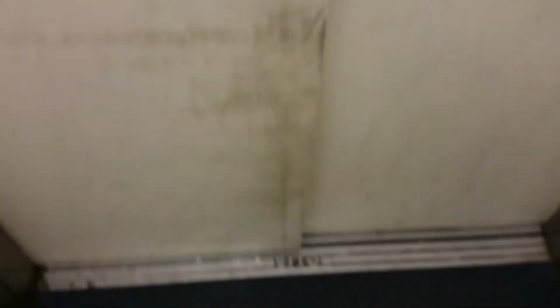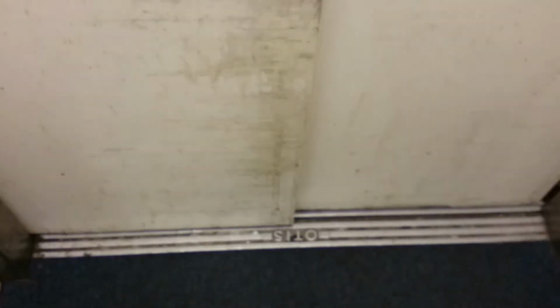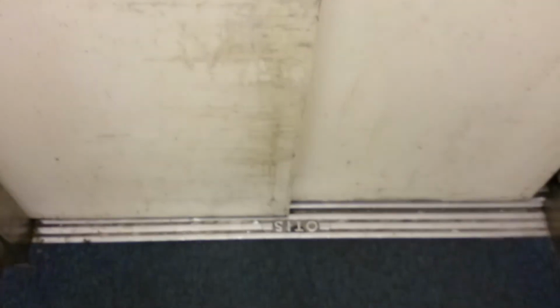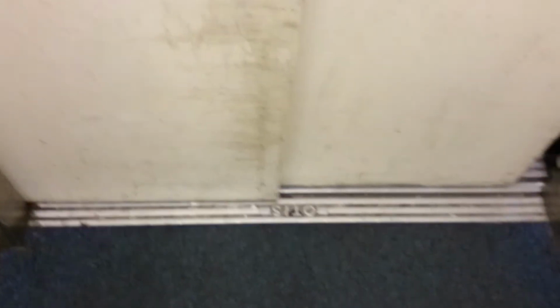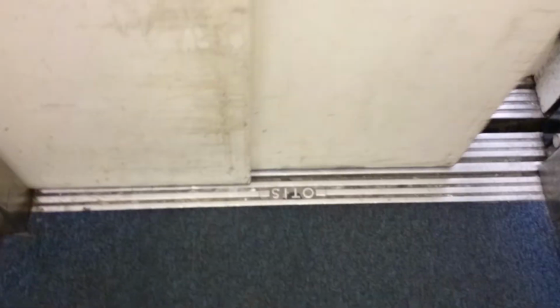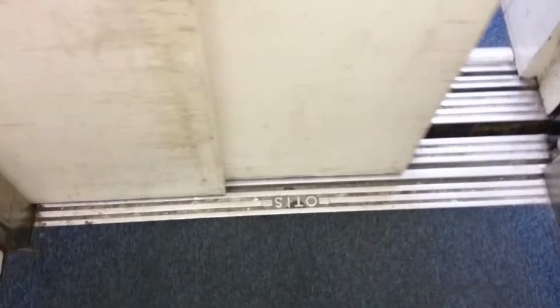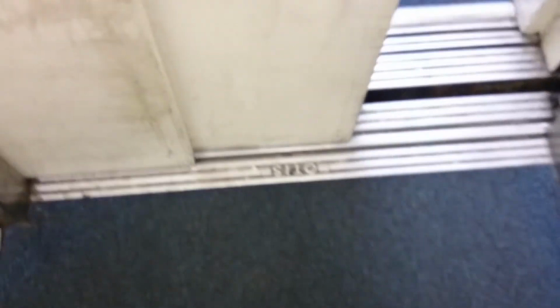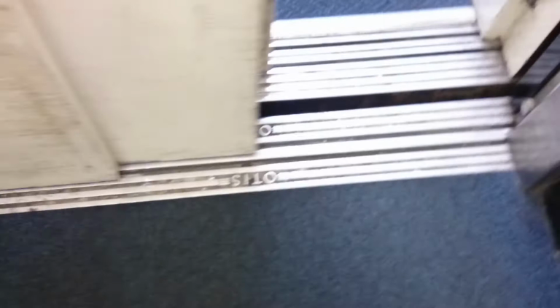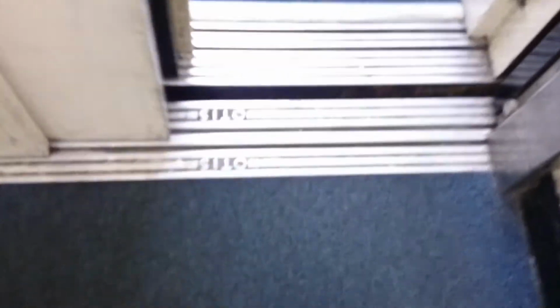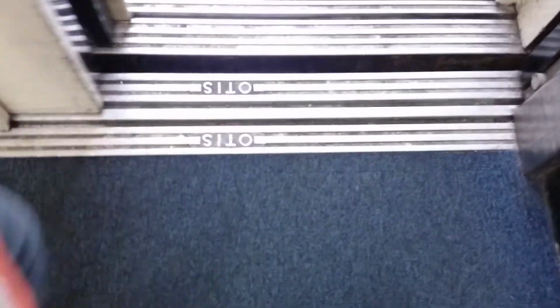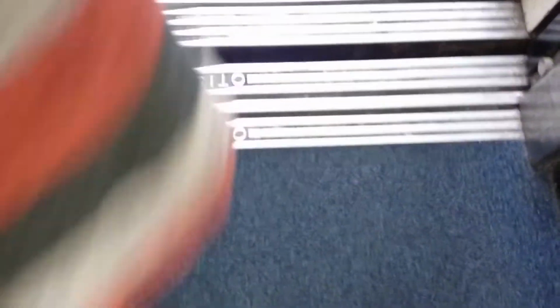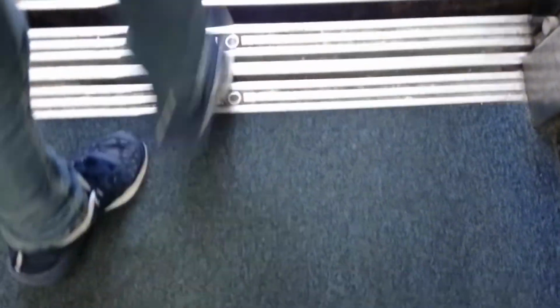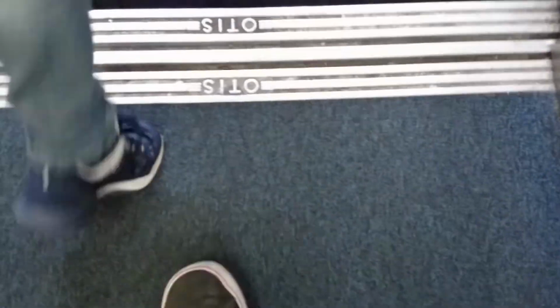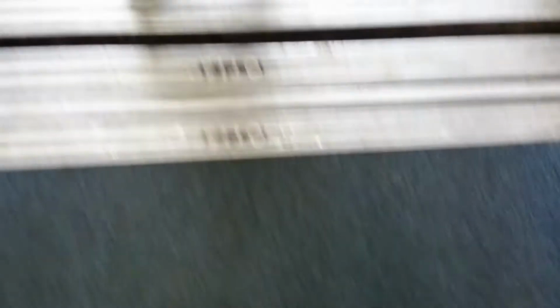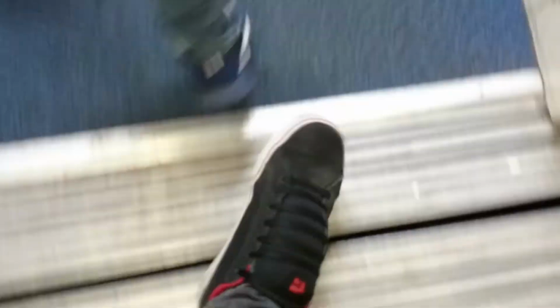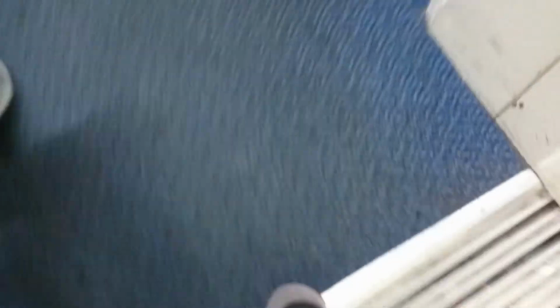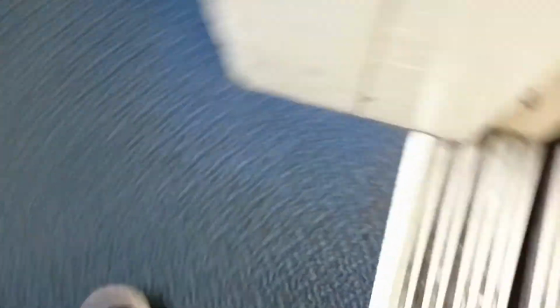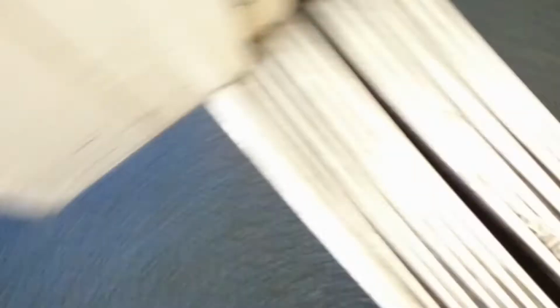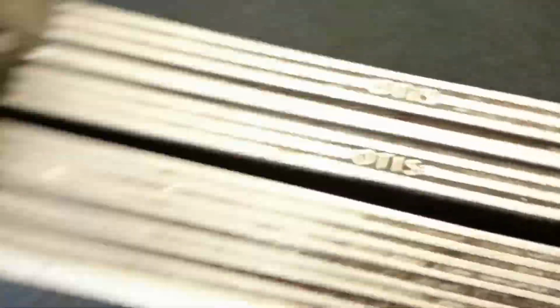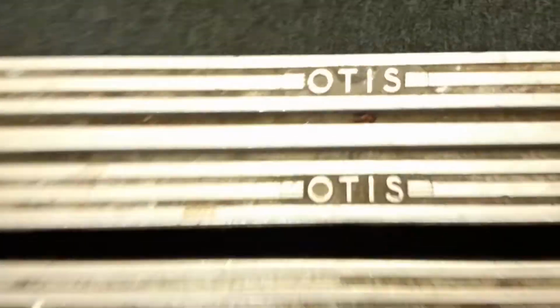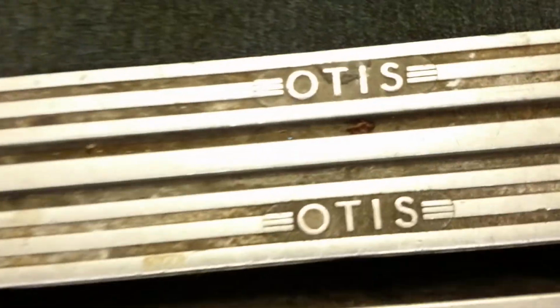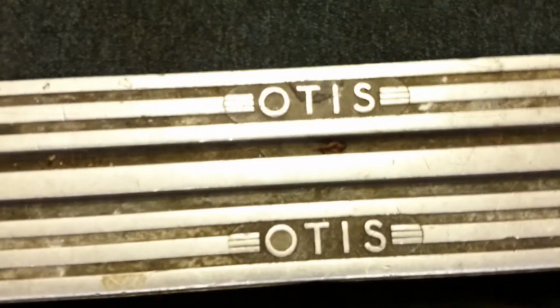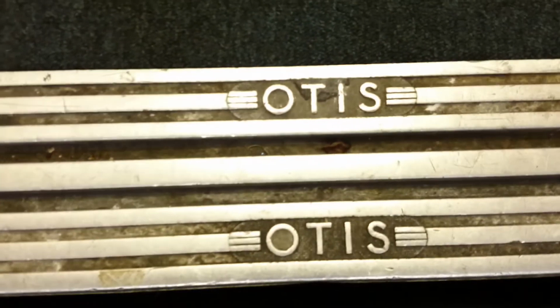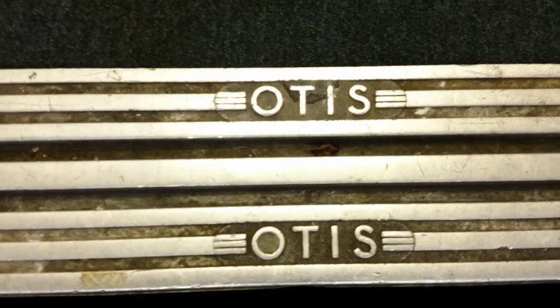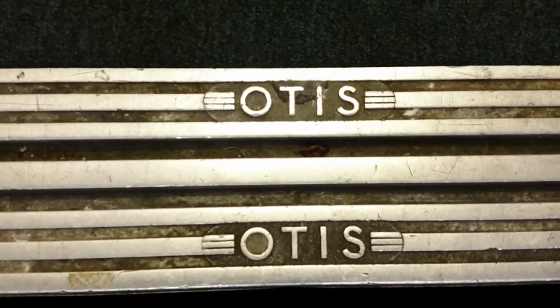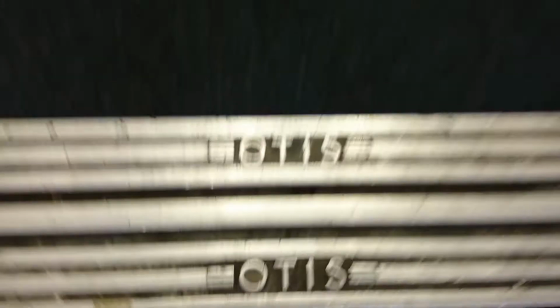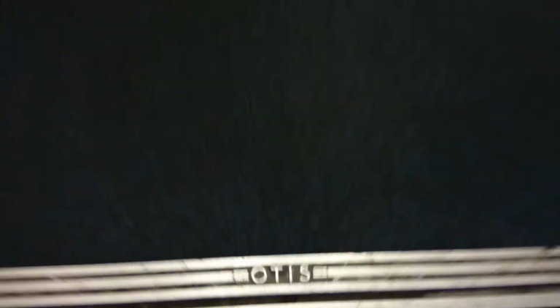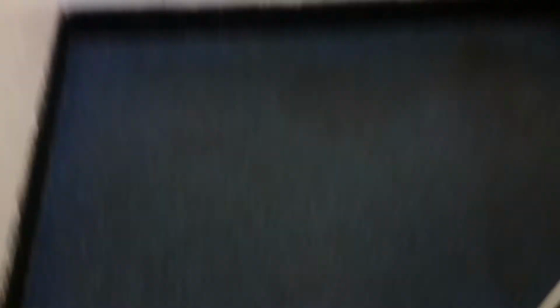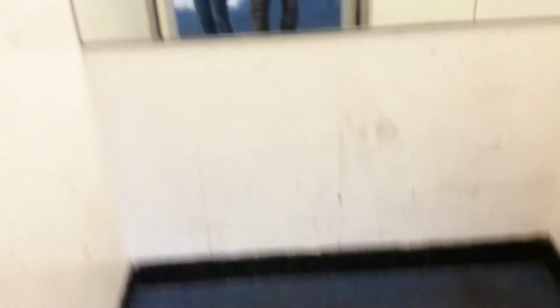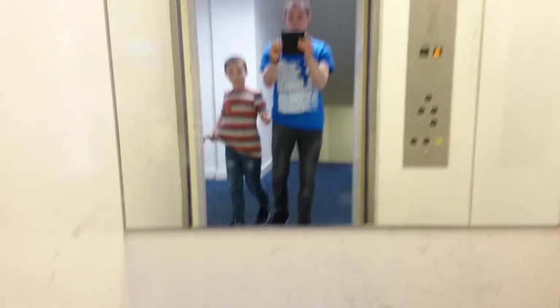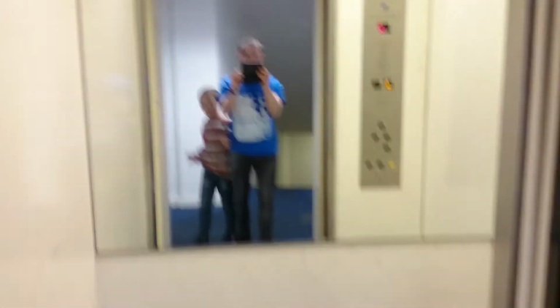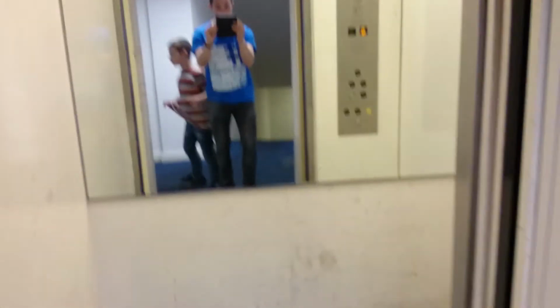There's modern Otis. And here we go. It's a lovely Otis lift. Just get a picture of that door track. It's a very nice lift.